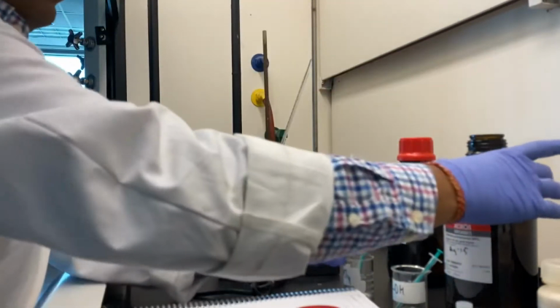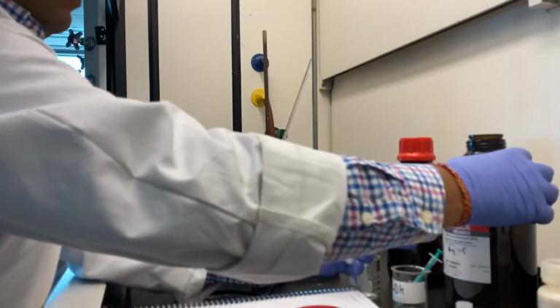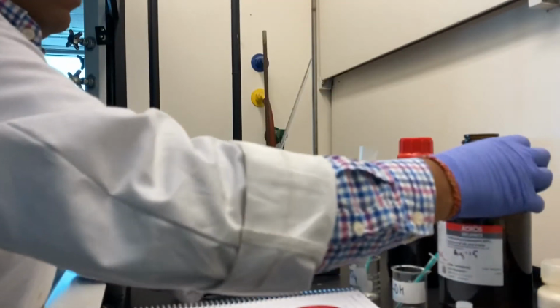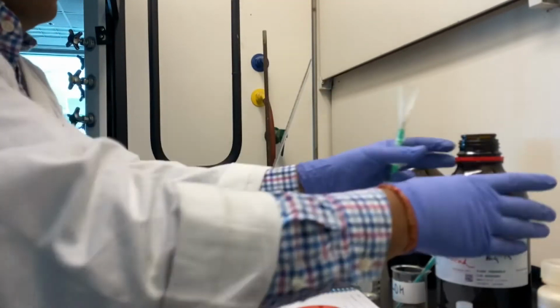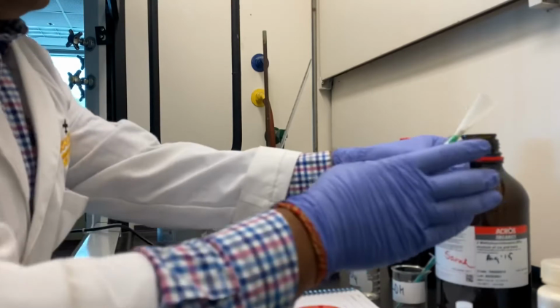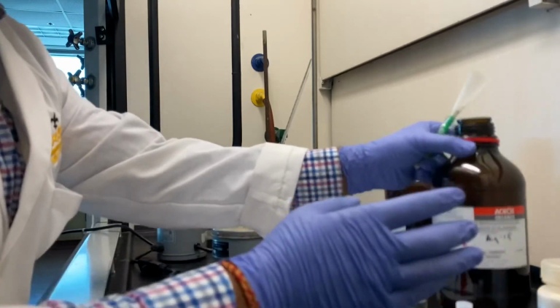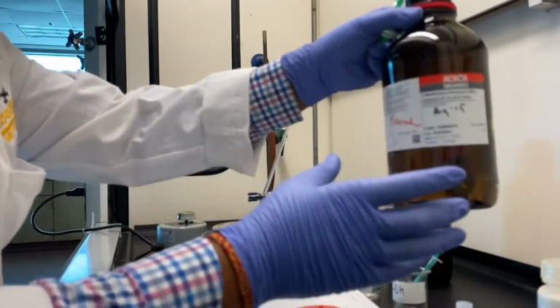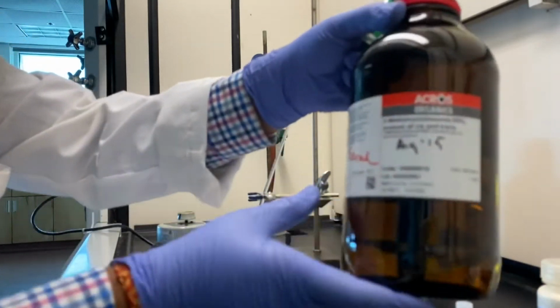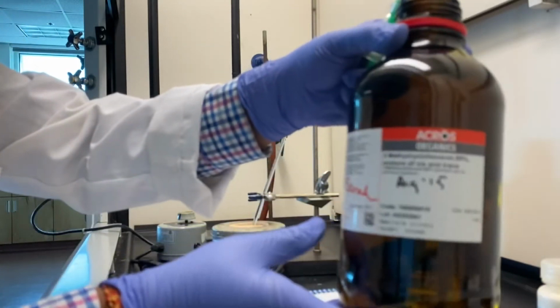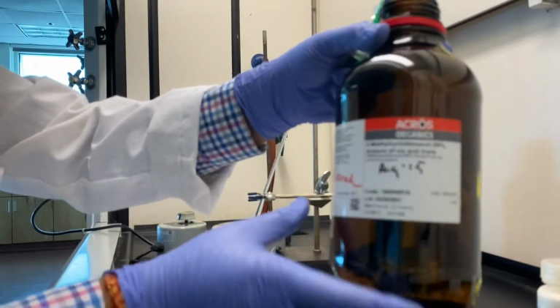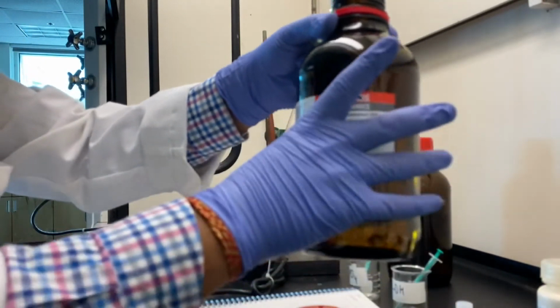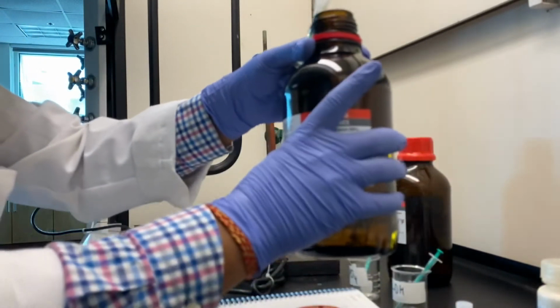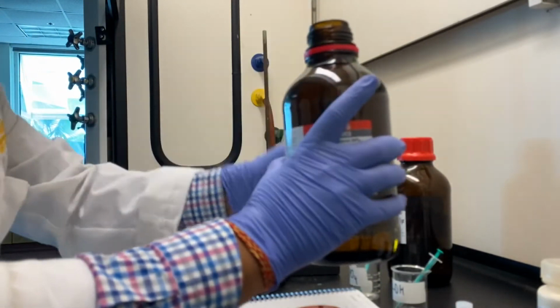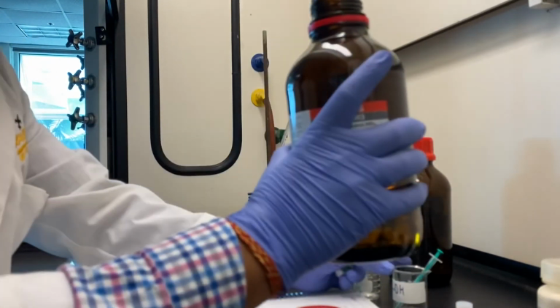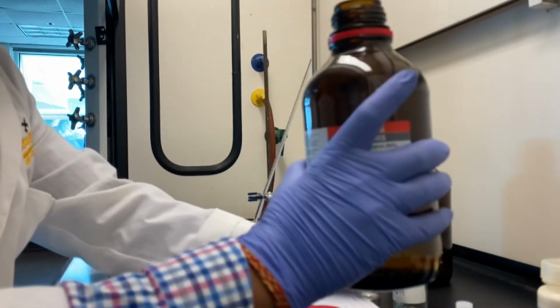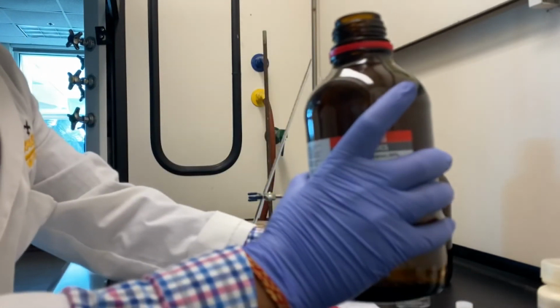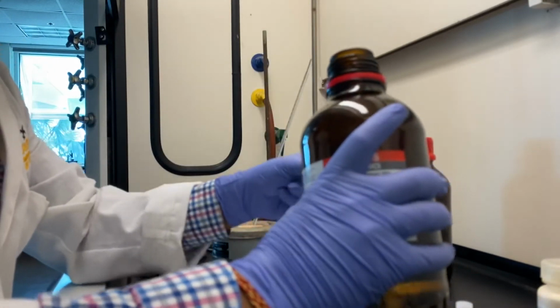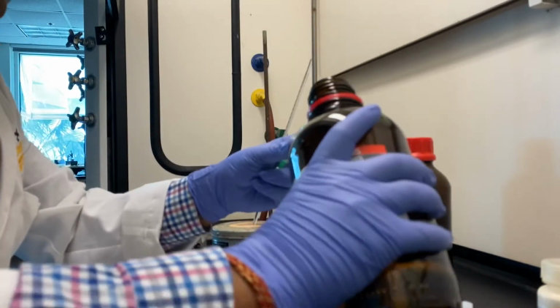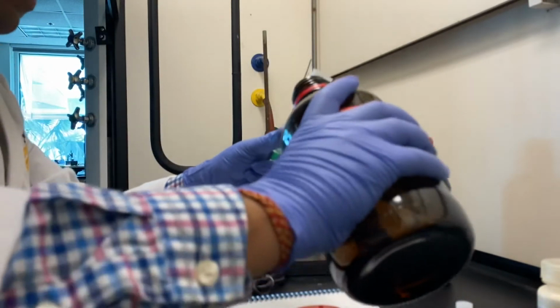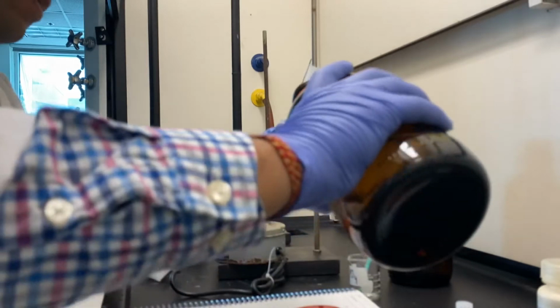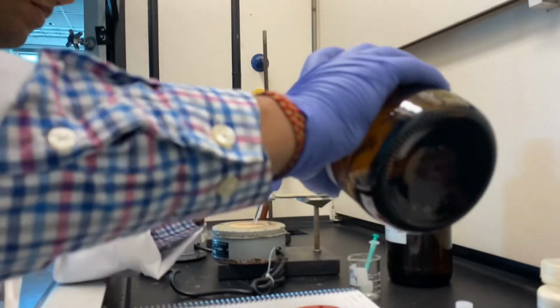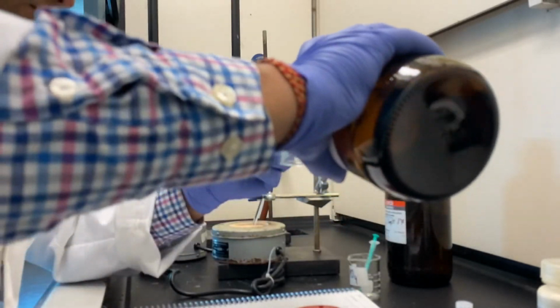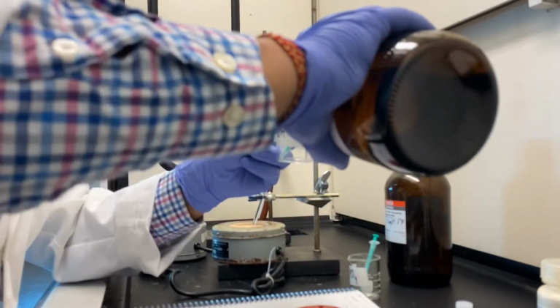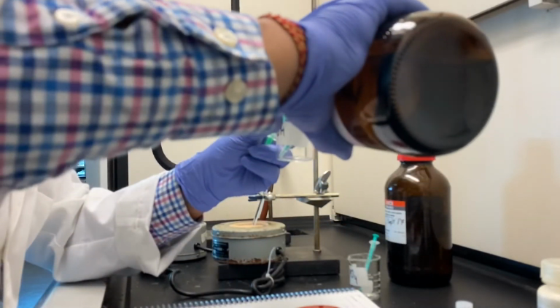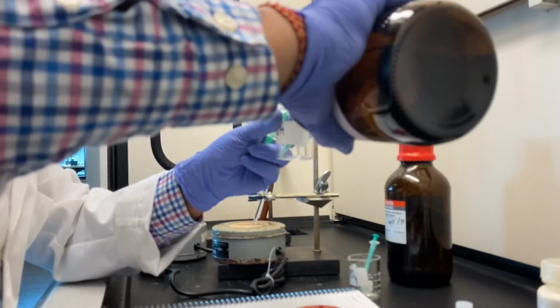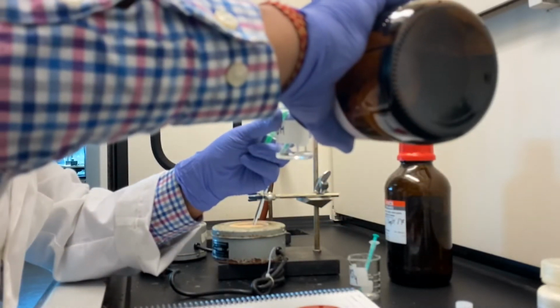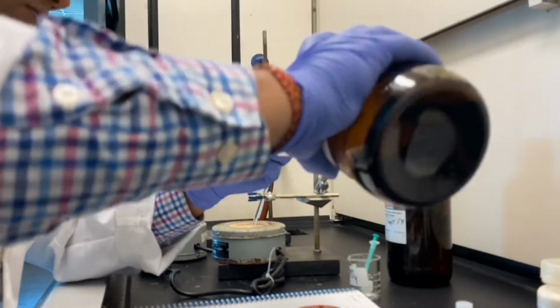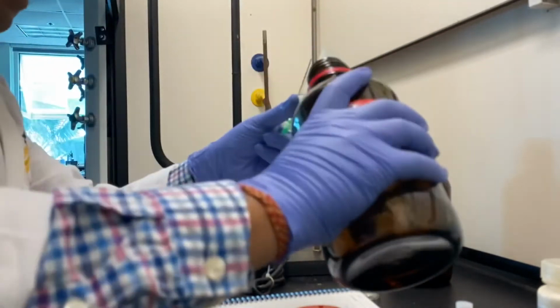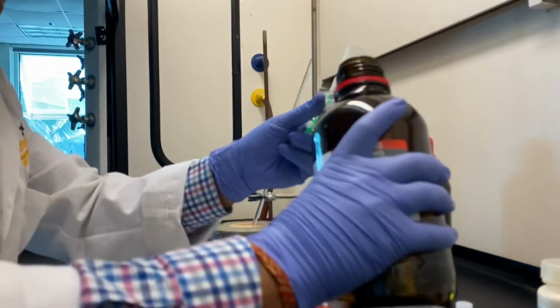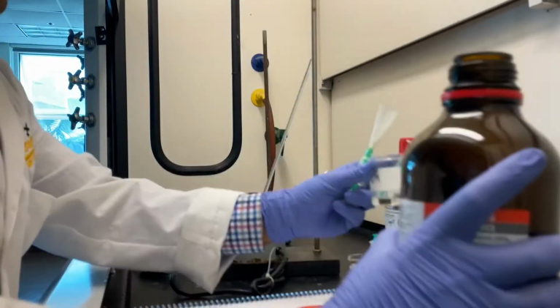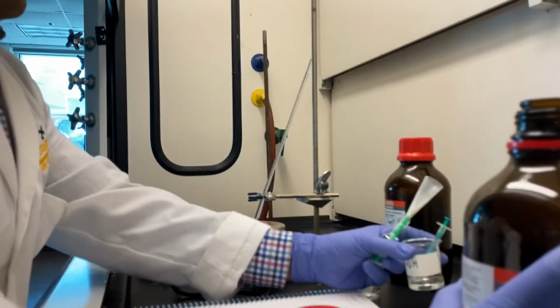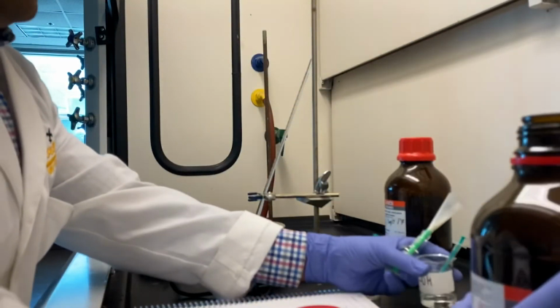Measure out 2-methyl cyclohexanol with a small syringe and inject it through the same plastic funnel.